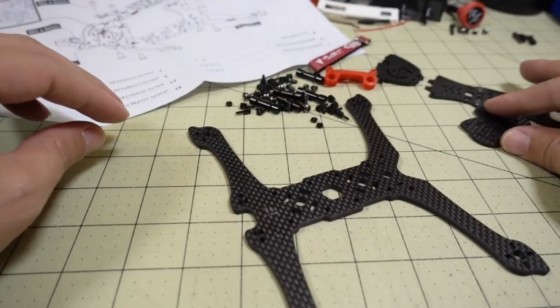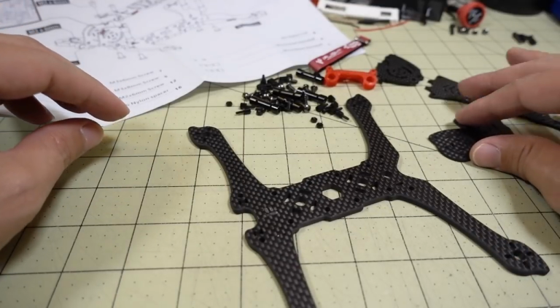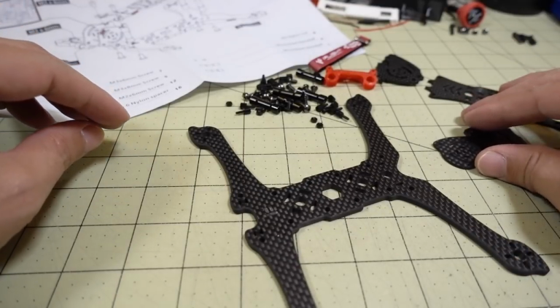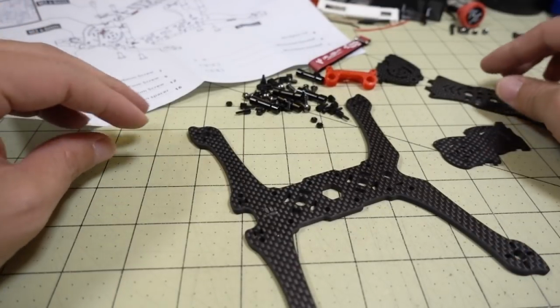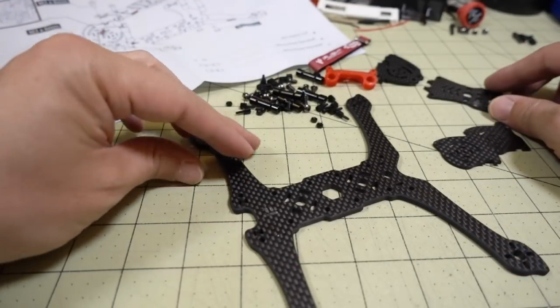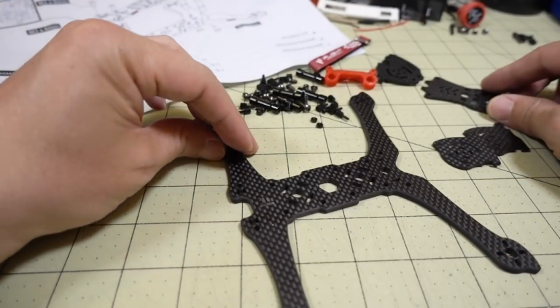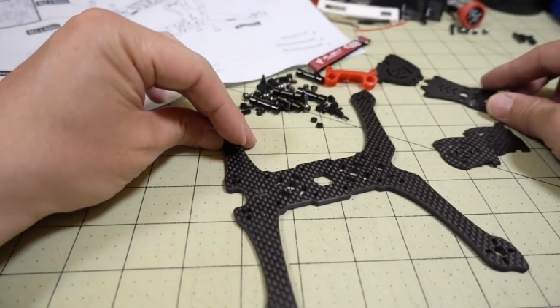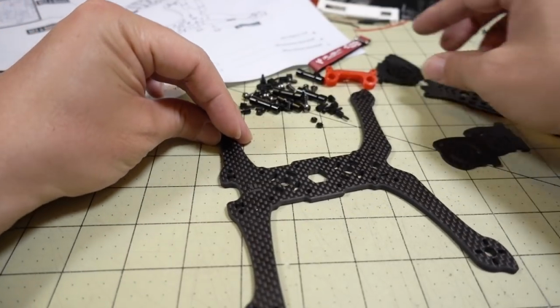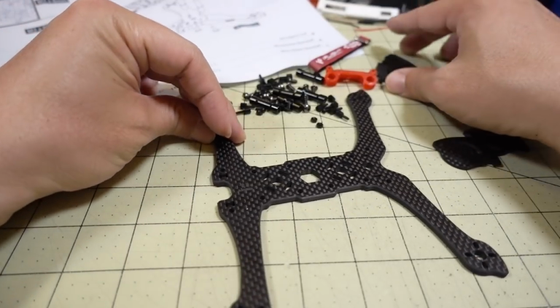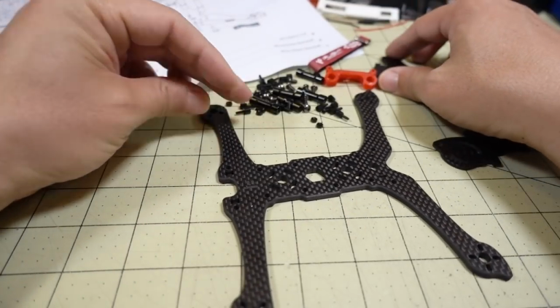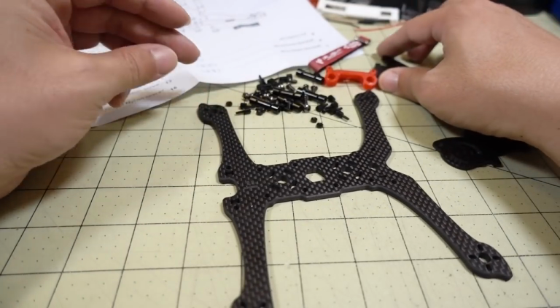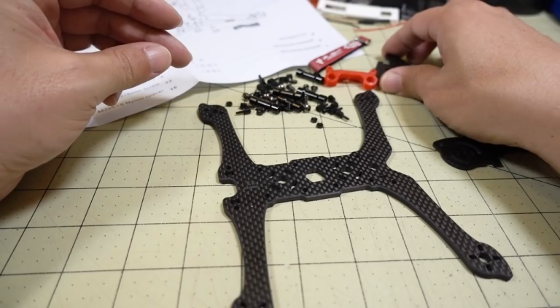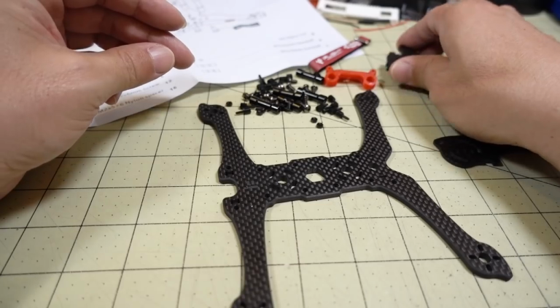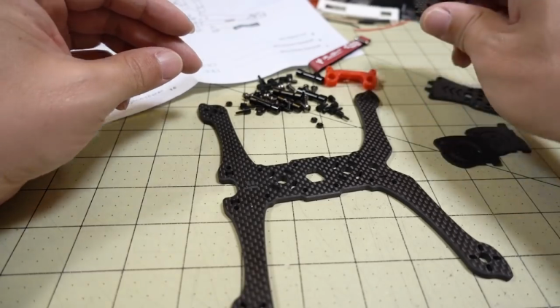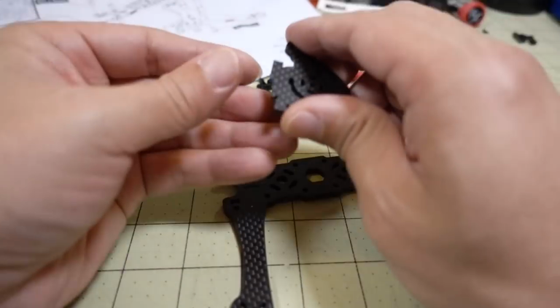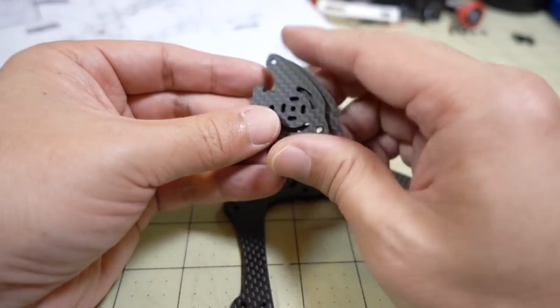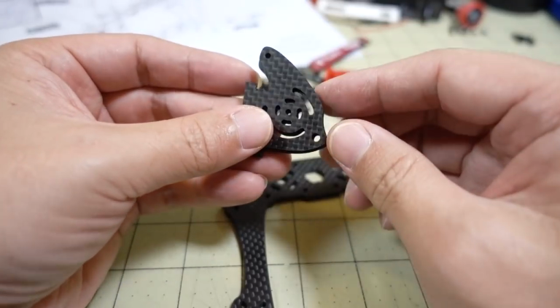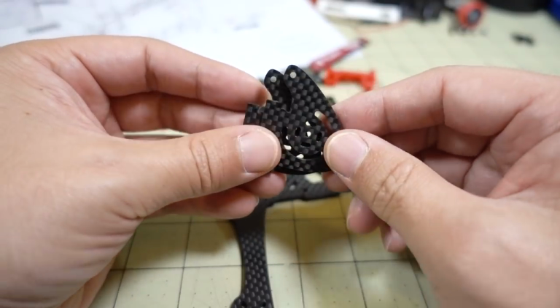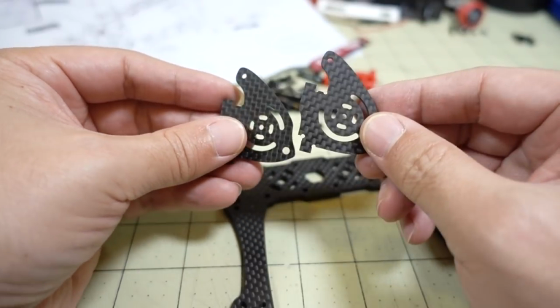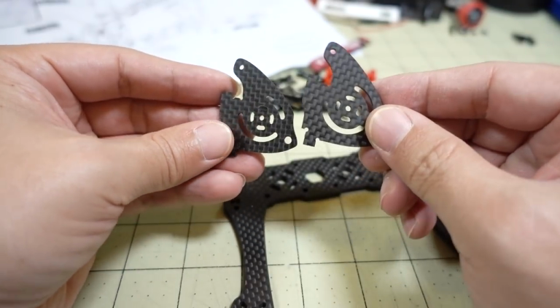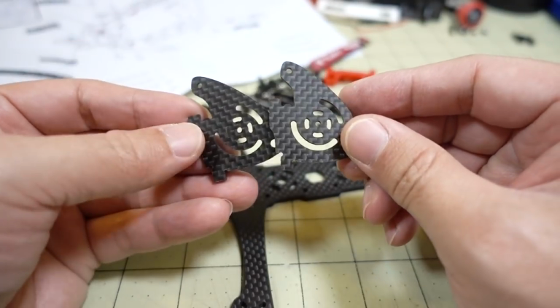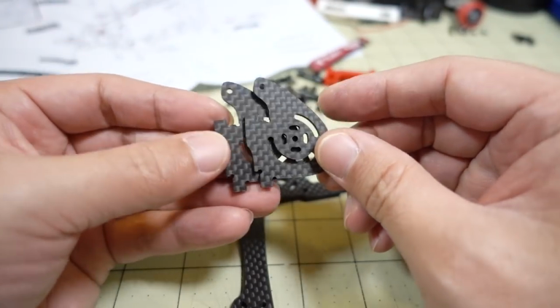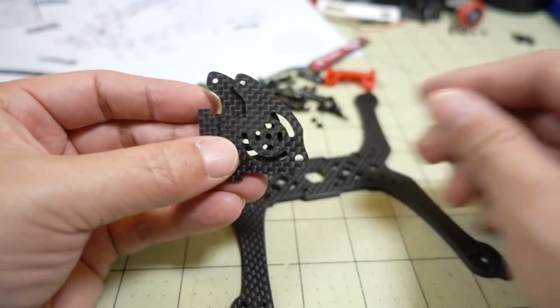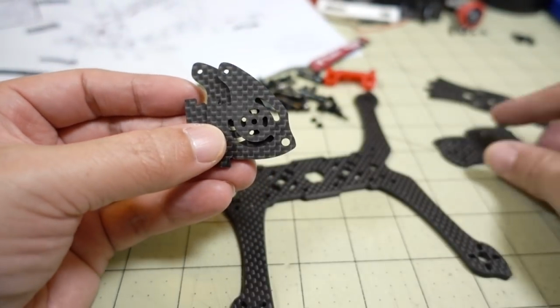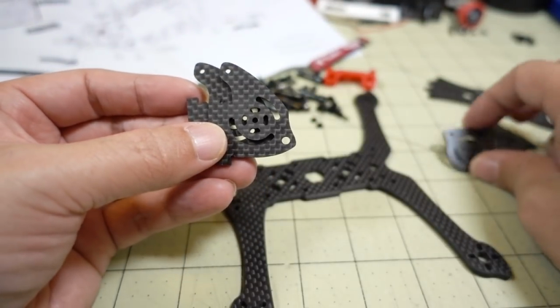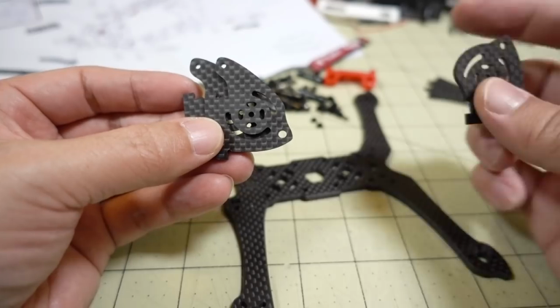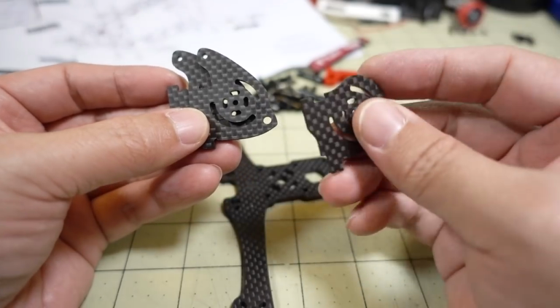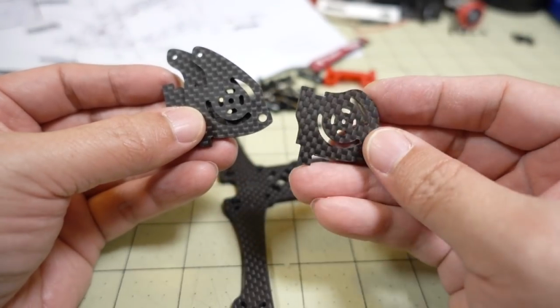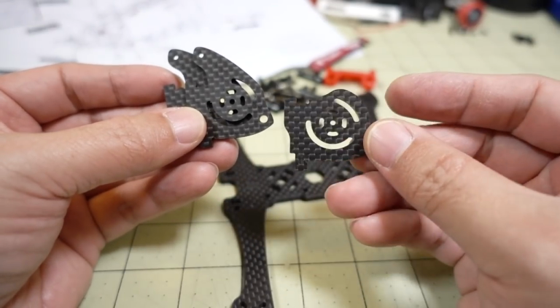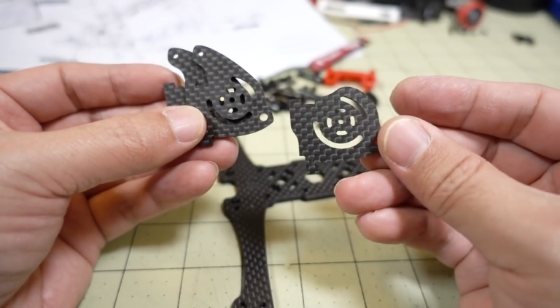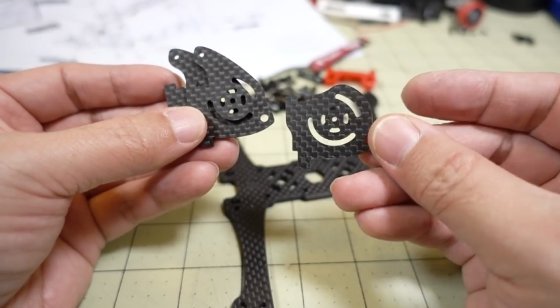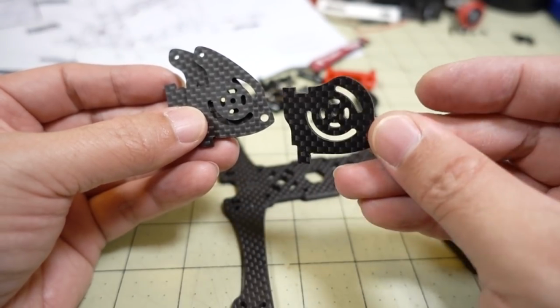I got all the pieces out here. One of the things I just noticed — and actually forgotten about — is that this comes with a different set of camera side plates. This is the standard one that you guys are quite familiar with.